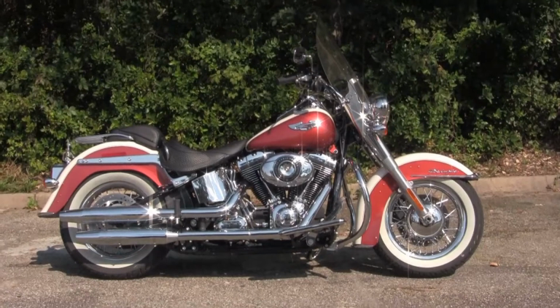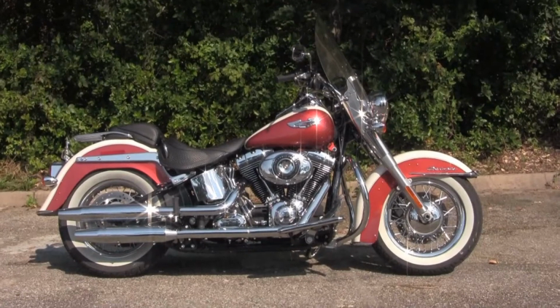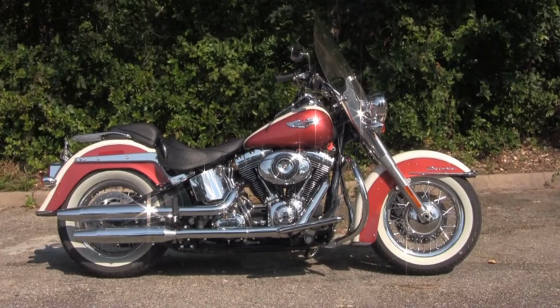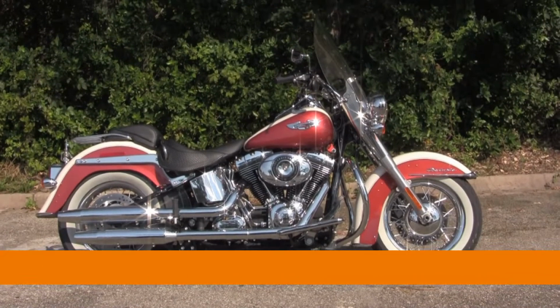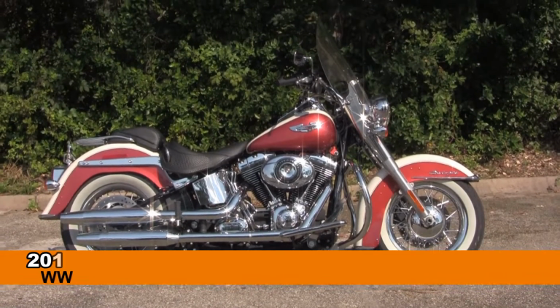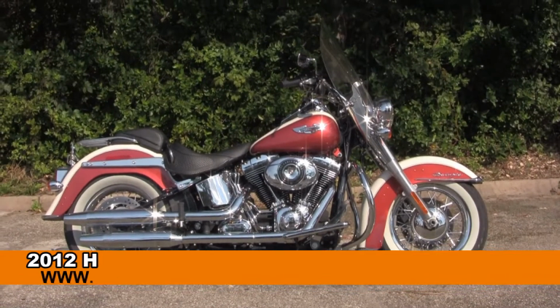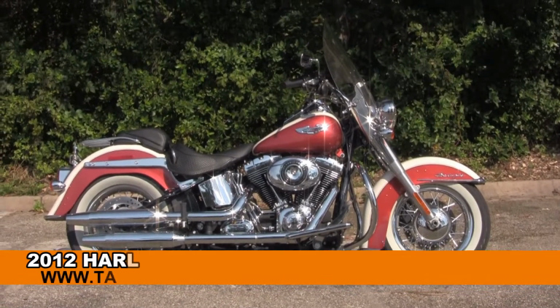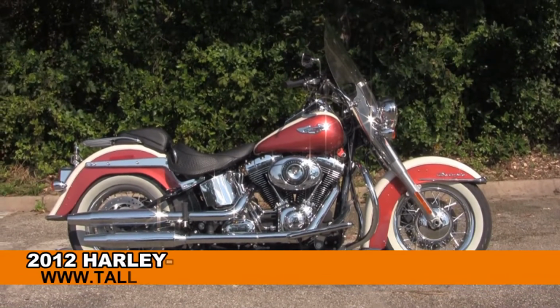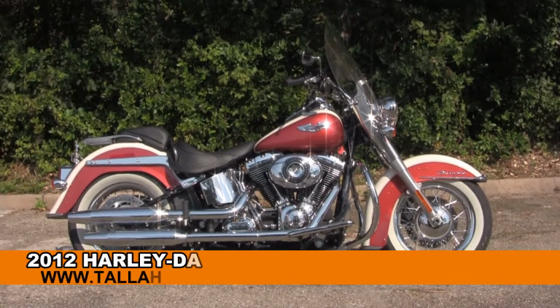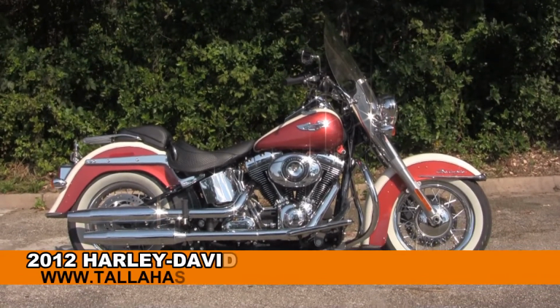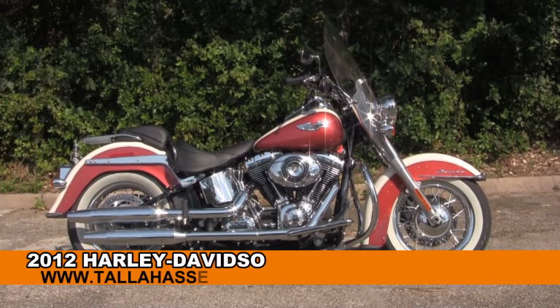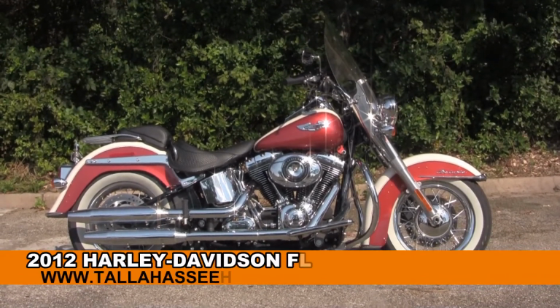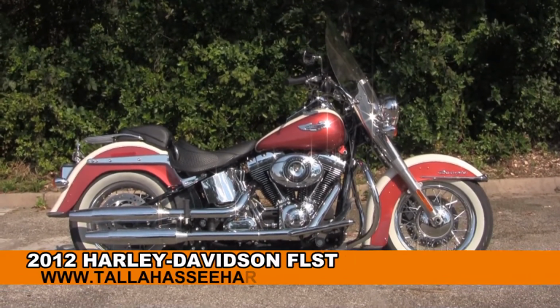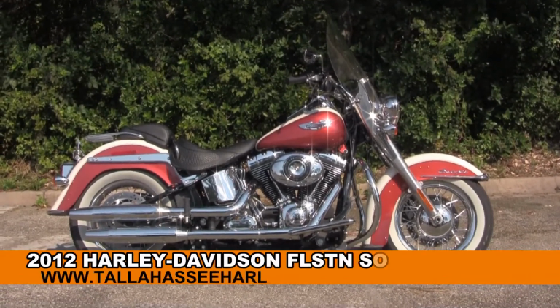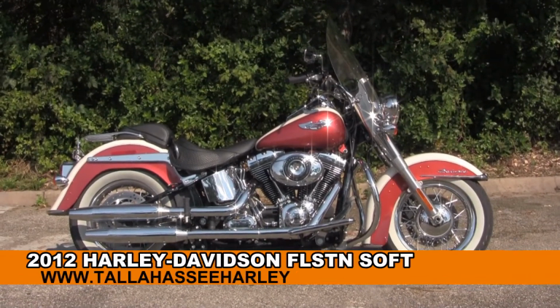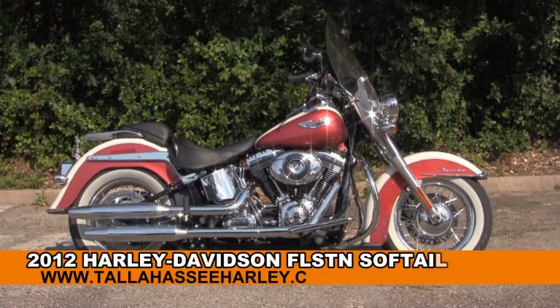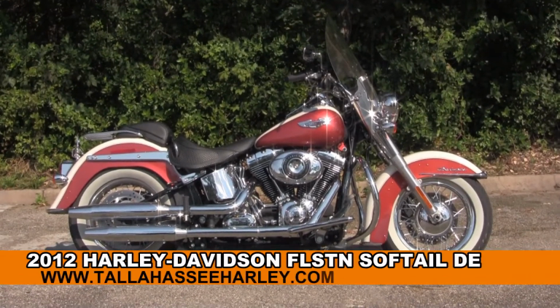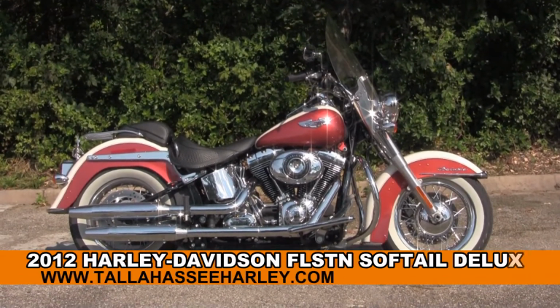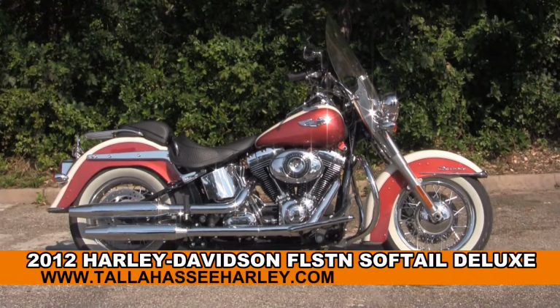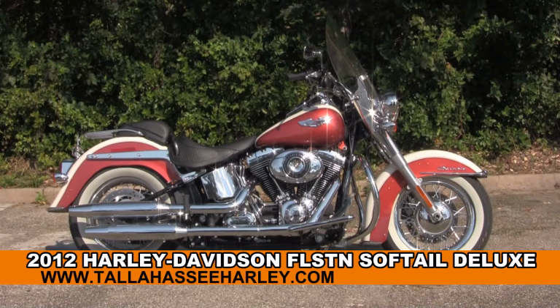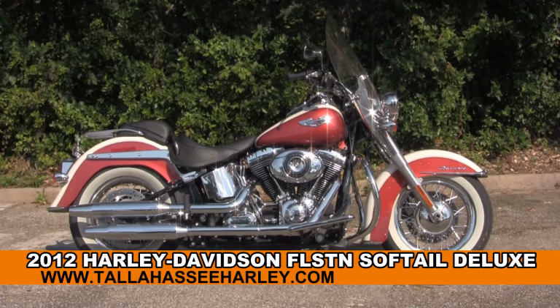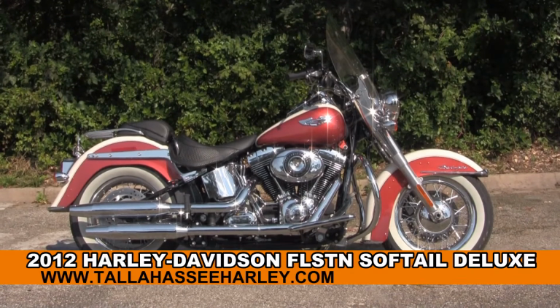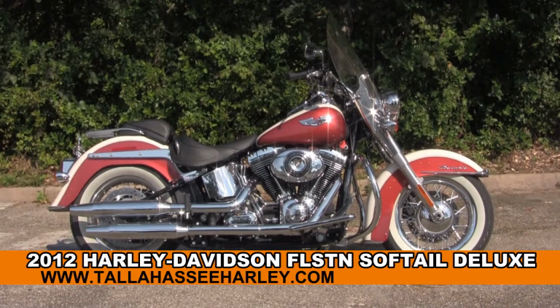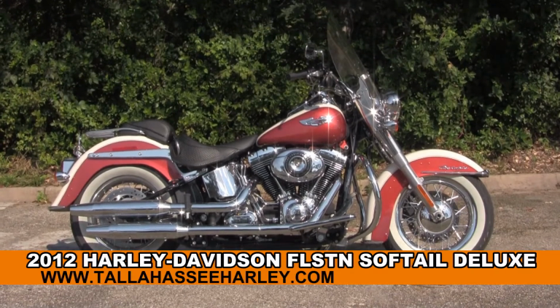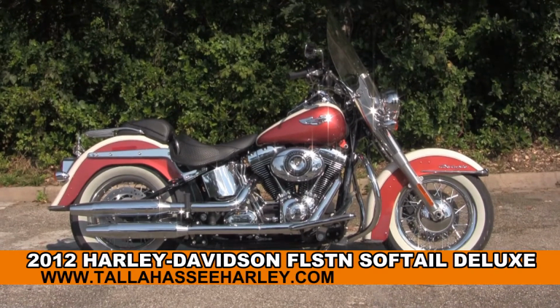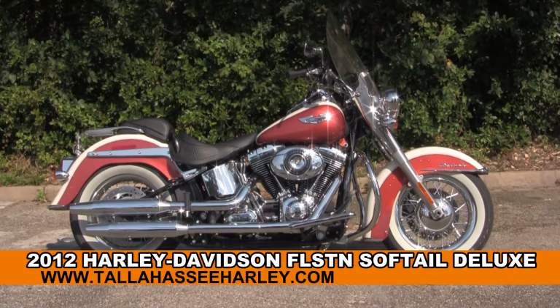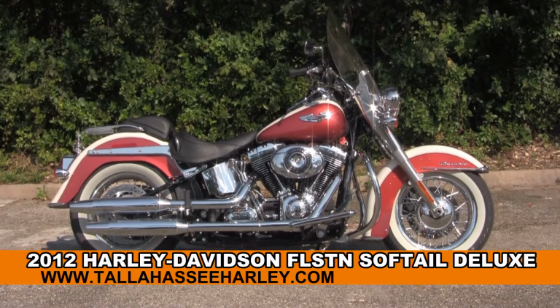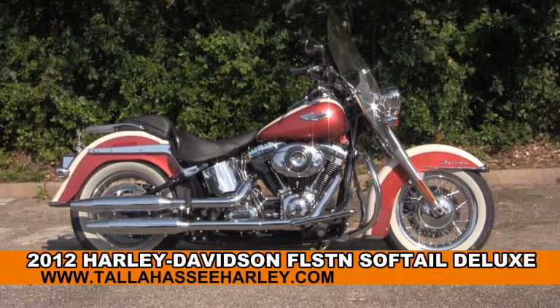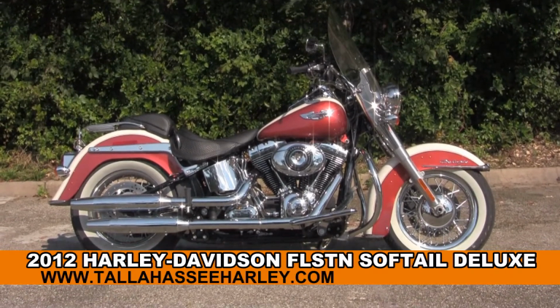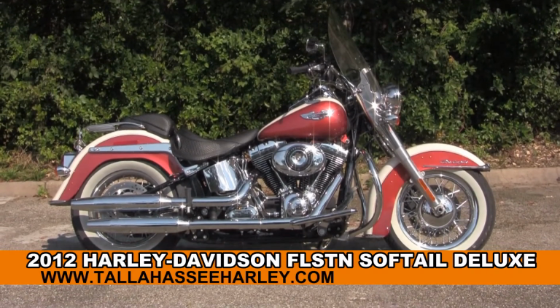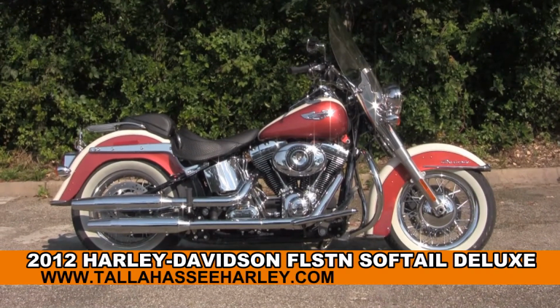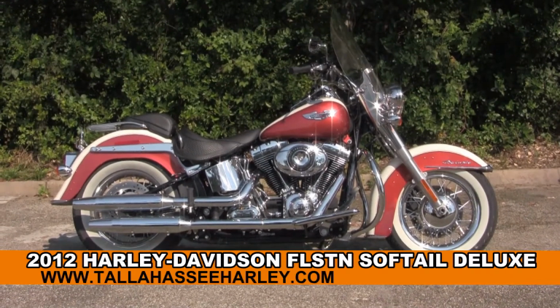Welcome everyone to the world famous Tallahassee Harley-Davidson. Today I've got for you this extraordinary used 2012 Softail Deluxe.